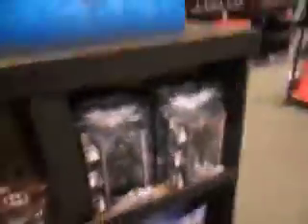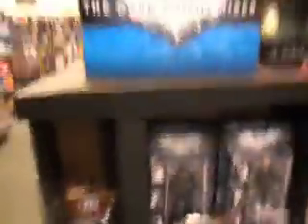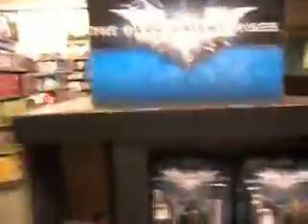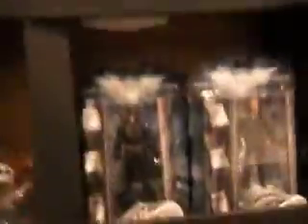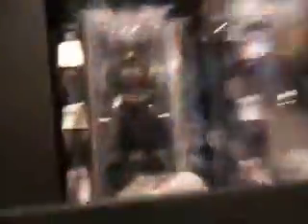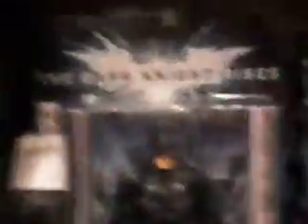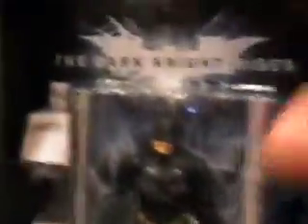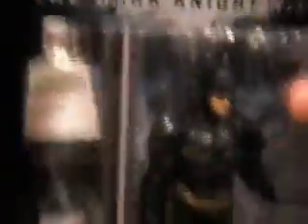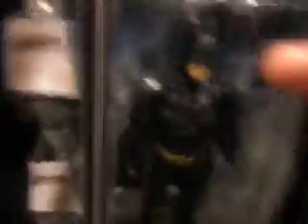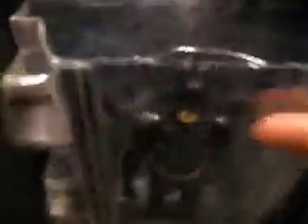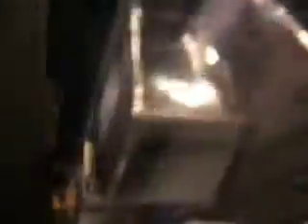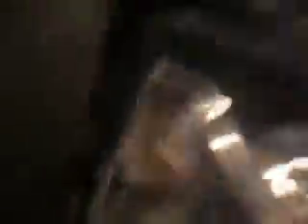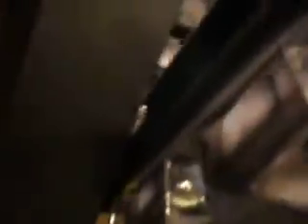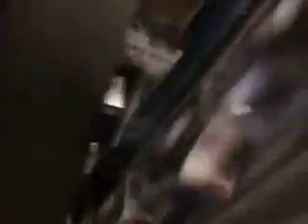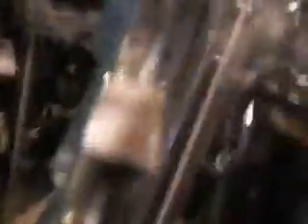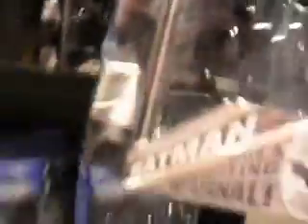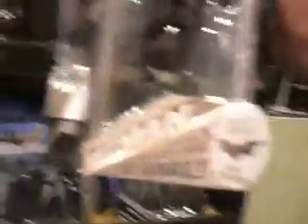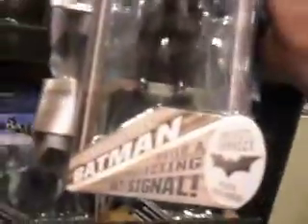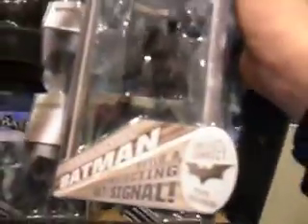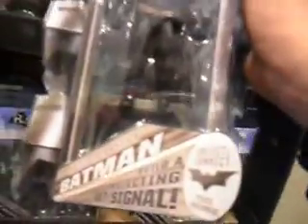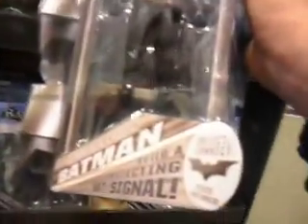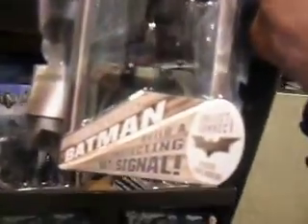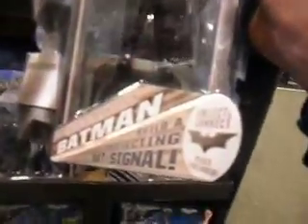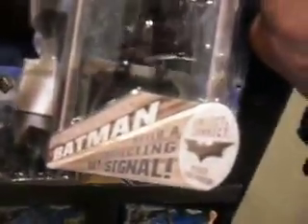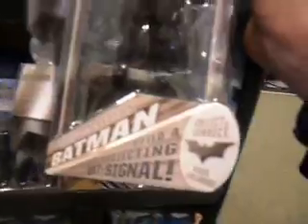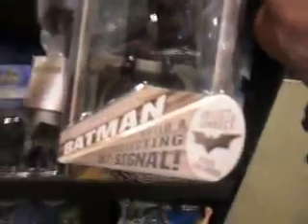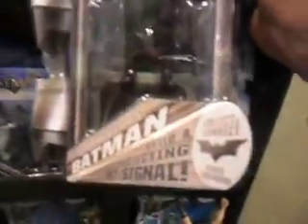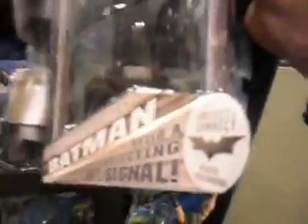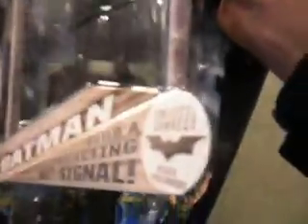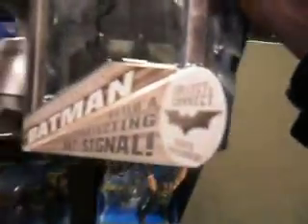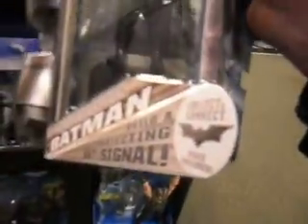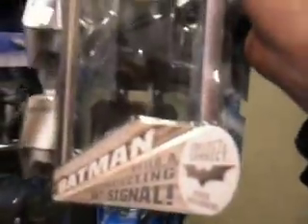First, I want to show you the brand new Movie Masters. Check this out — they have Batman with a collect-and-connect piece. It says Movie Masters Batman, build a projecting bat signal, collect-and-connect piece included.